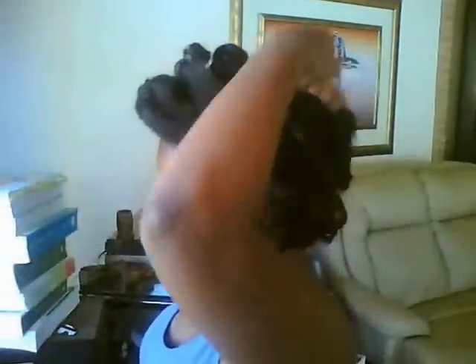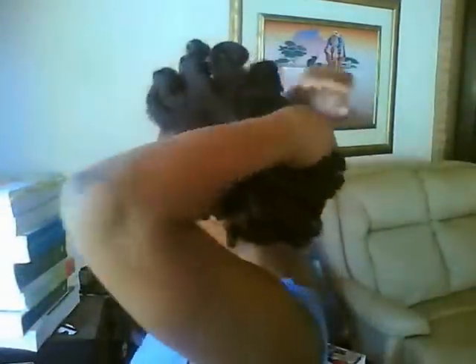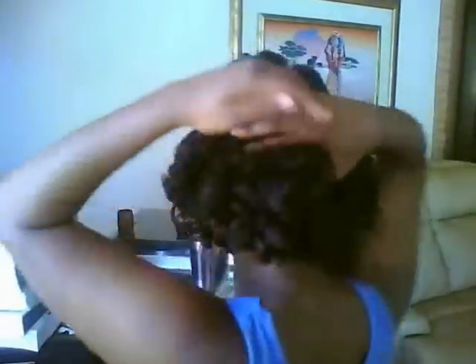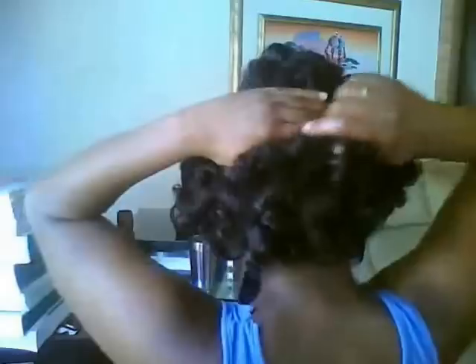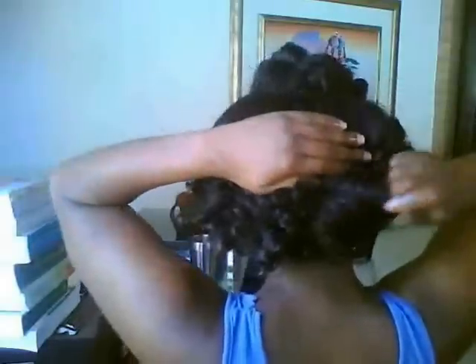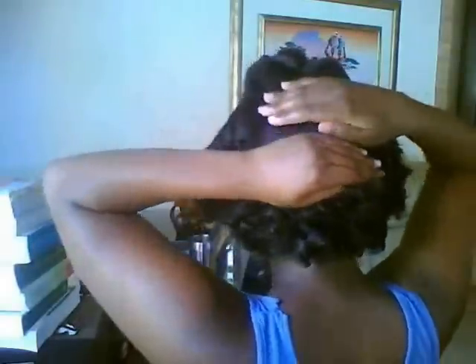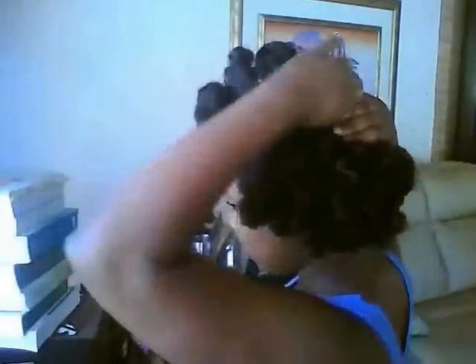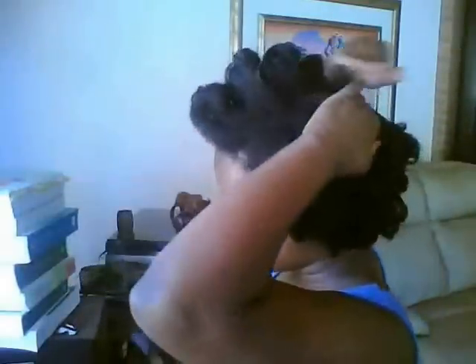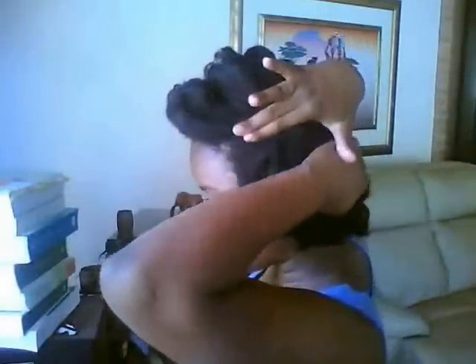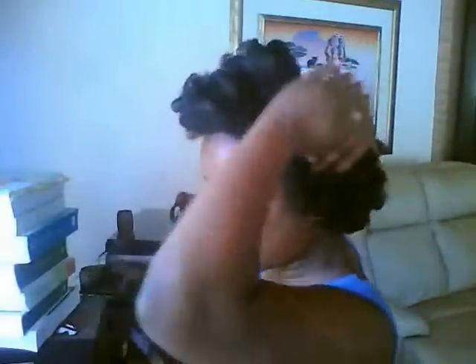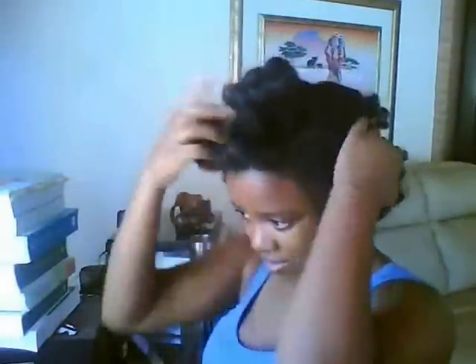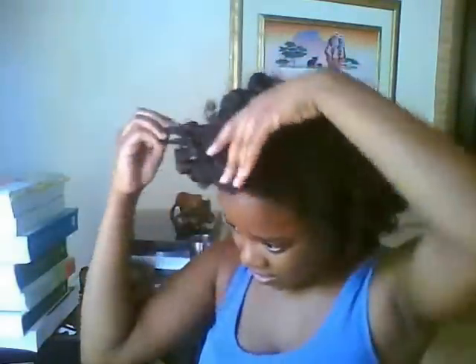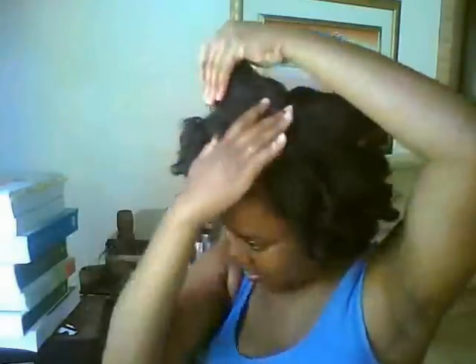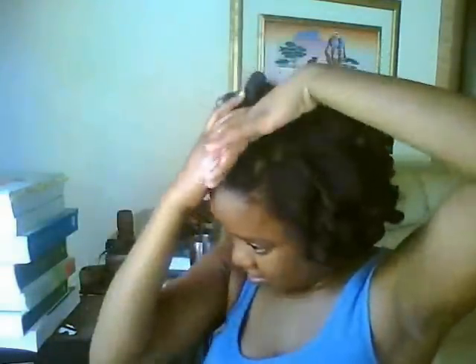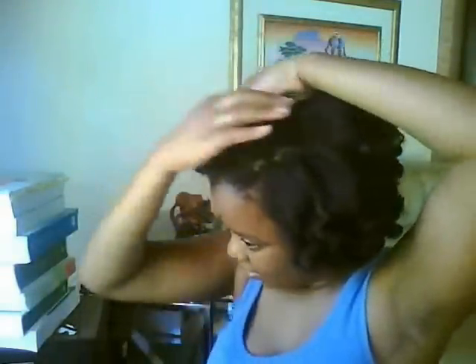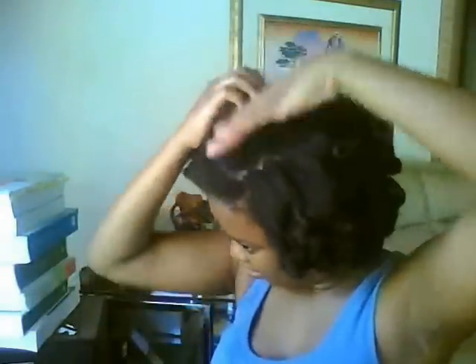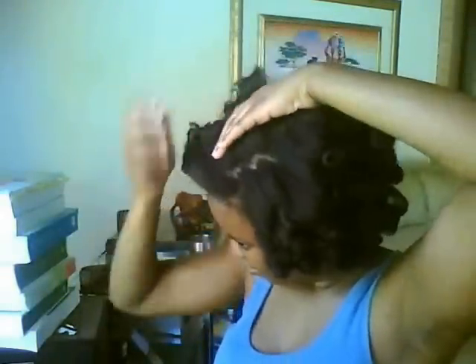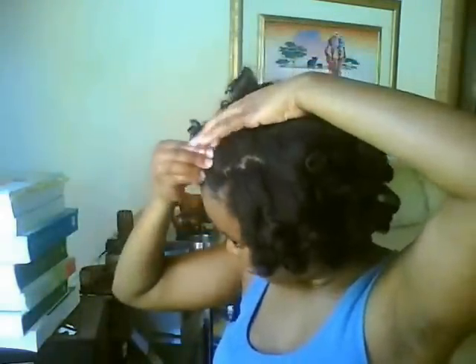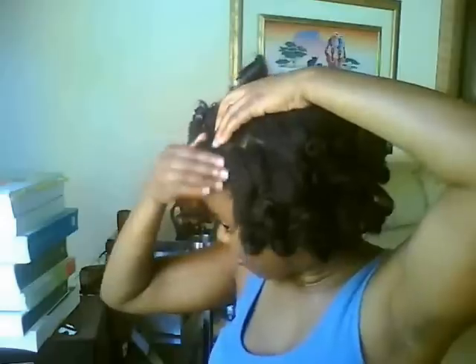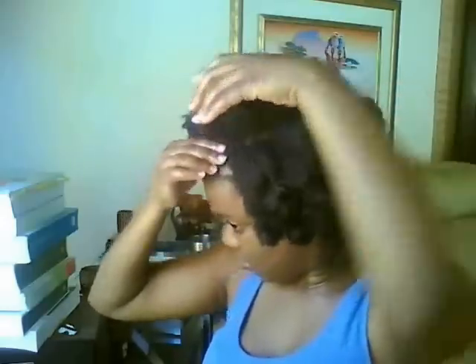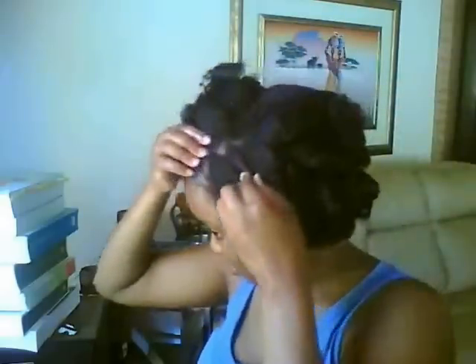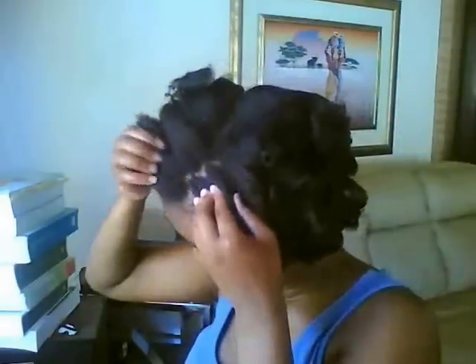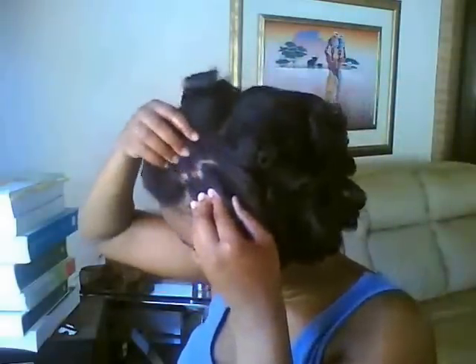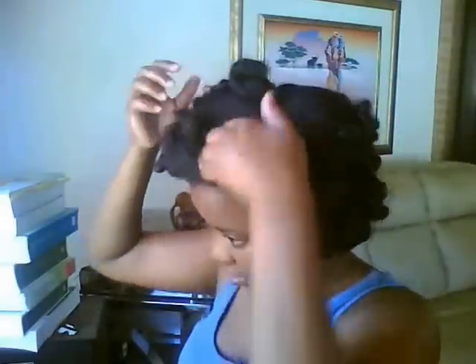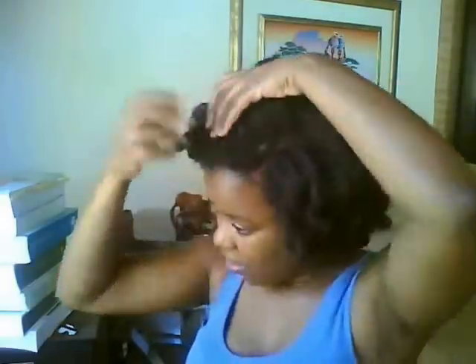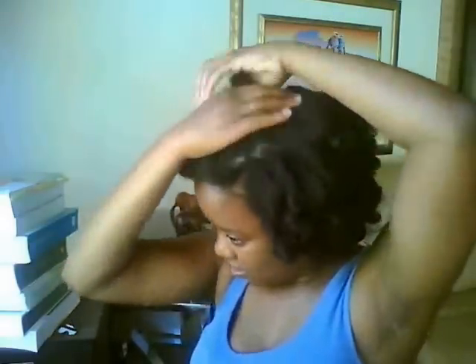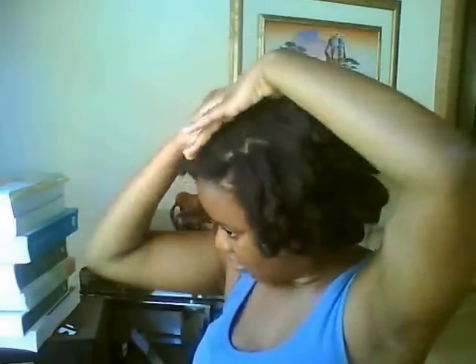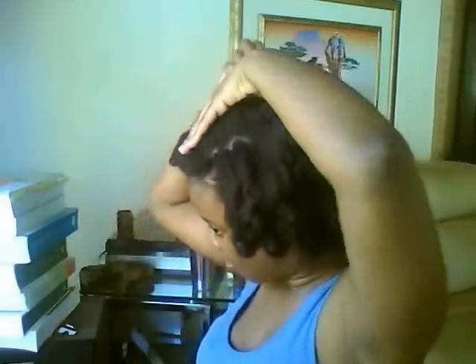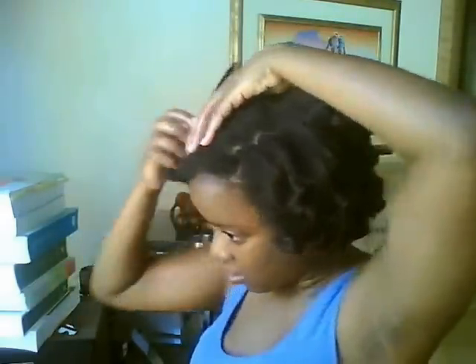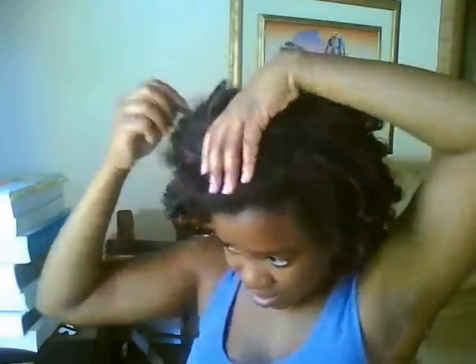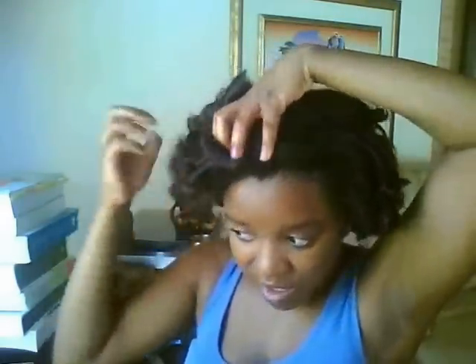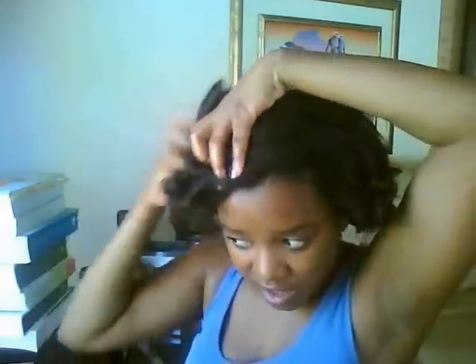If you want the hair to lay flat, you can go in and use some bobby pins. But I've got a lot of hair and I kind of like the big hair, don't care vibe that I'm having with my hair out and about.